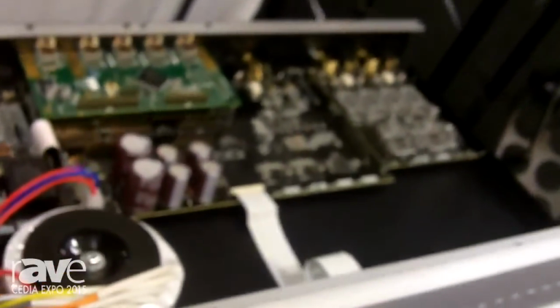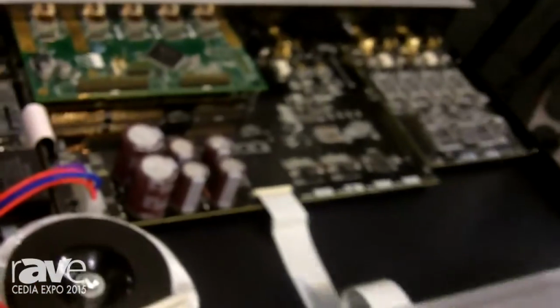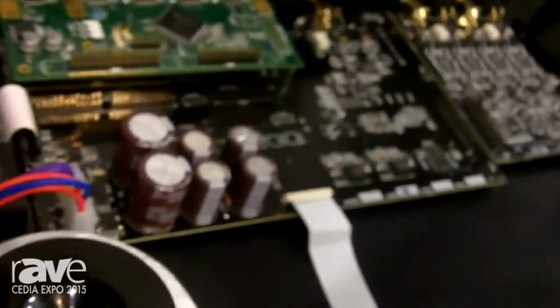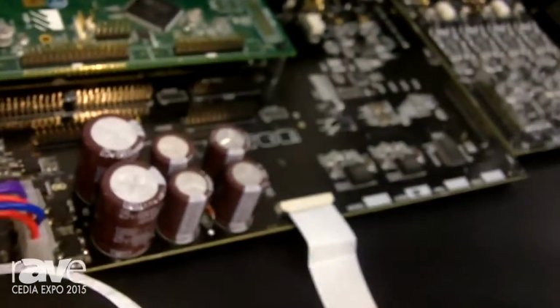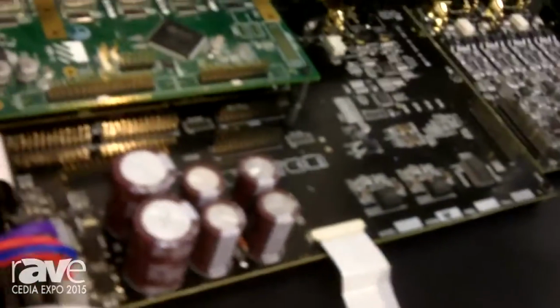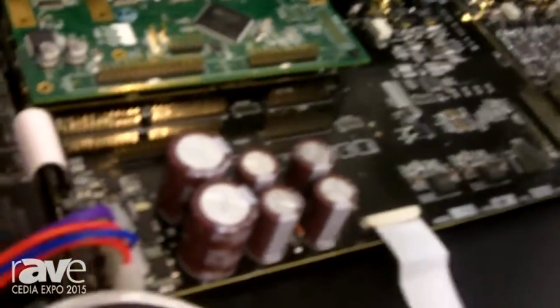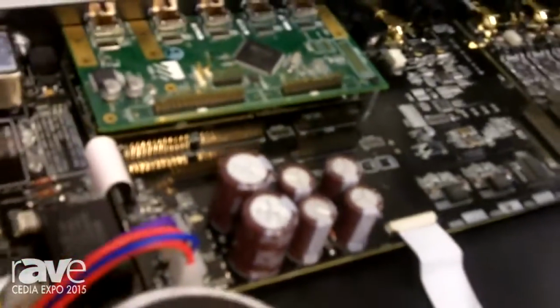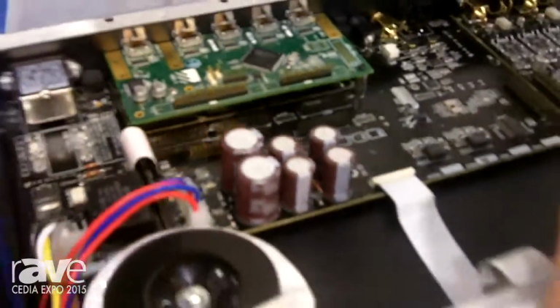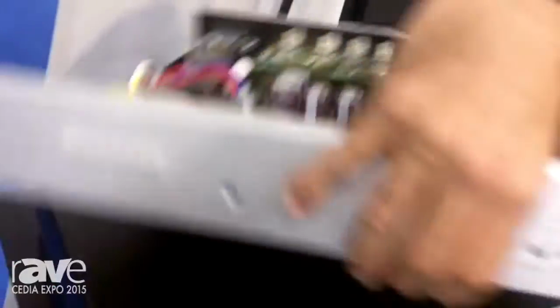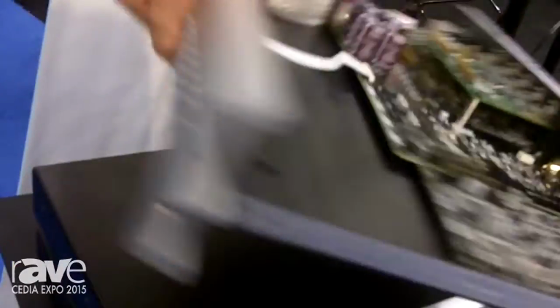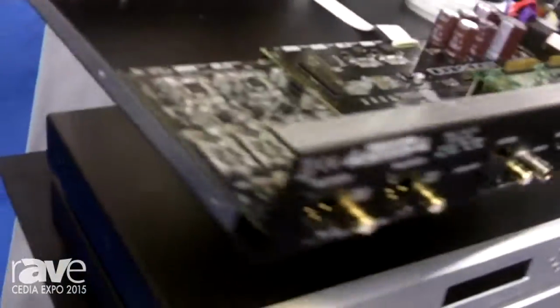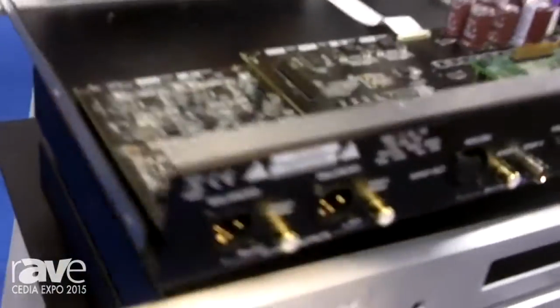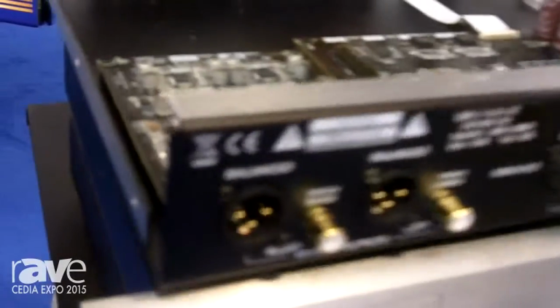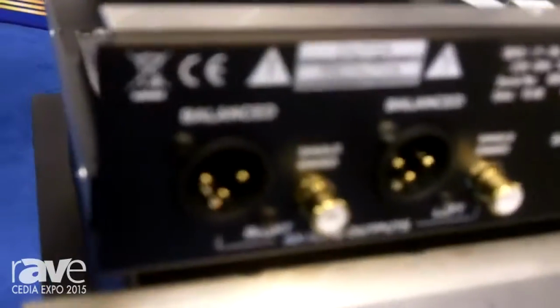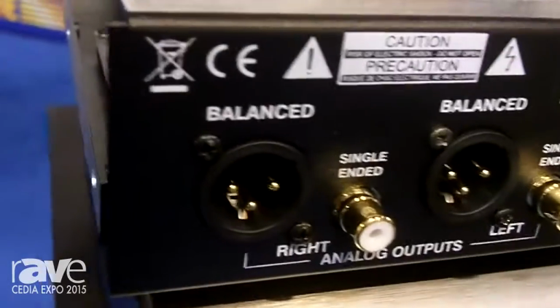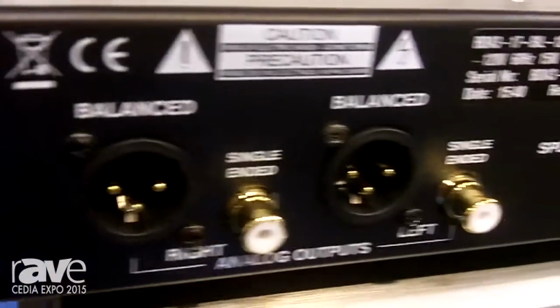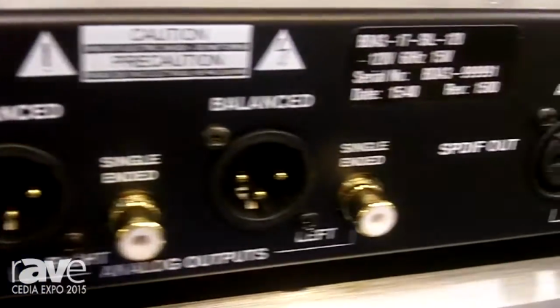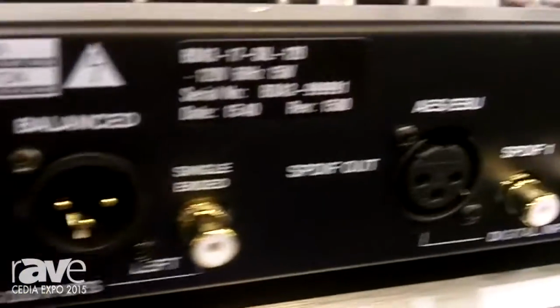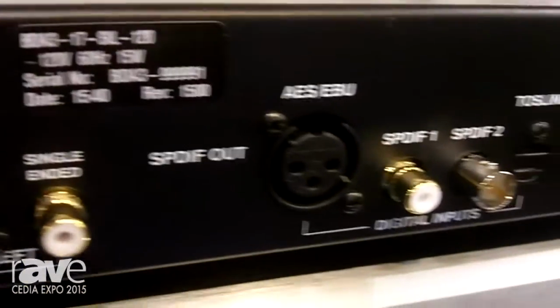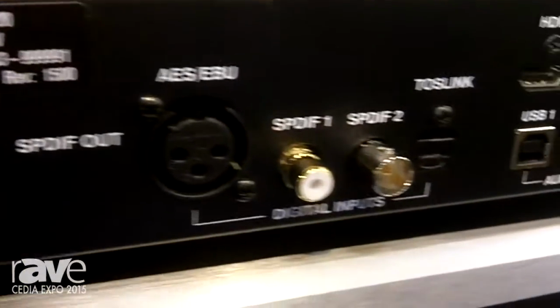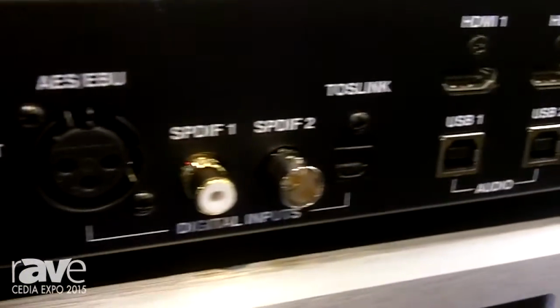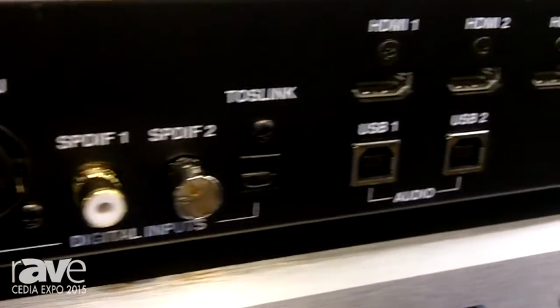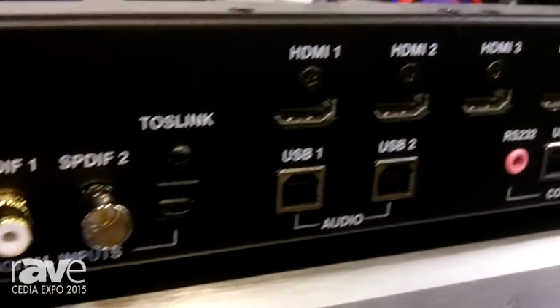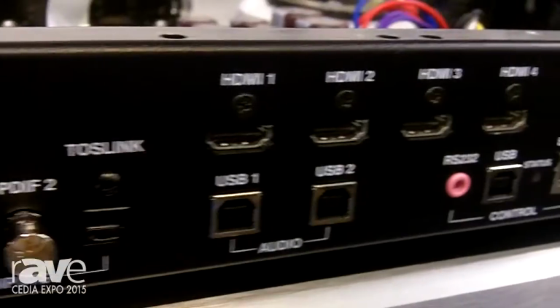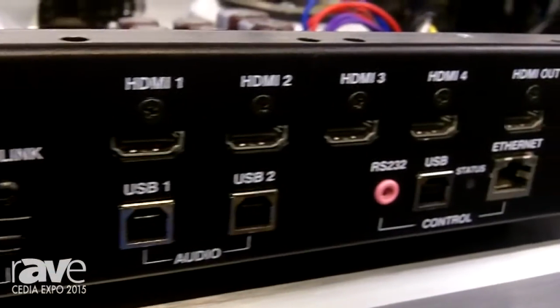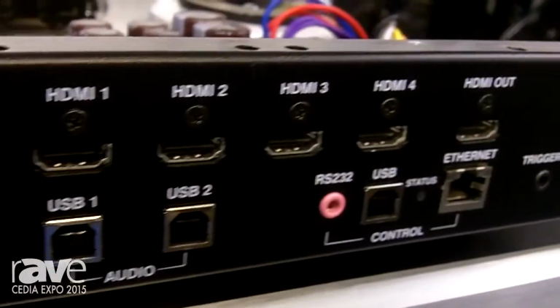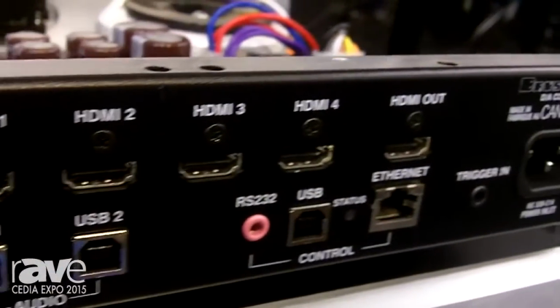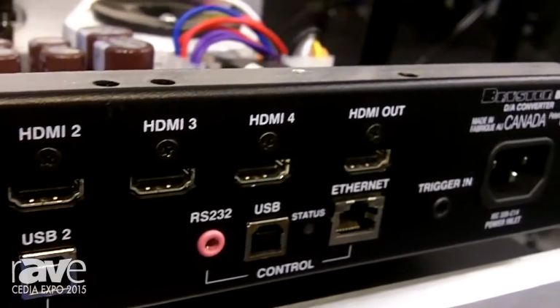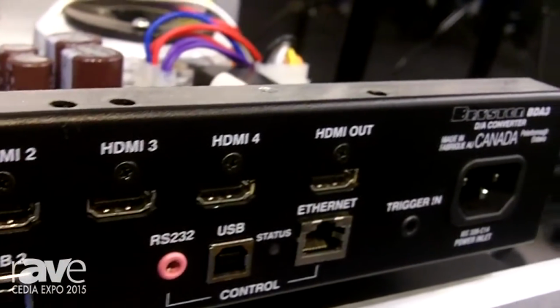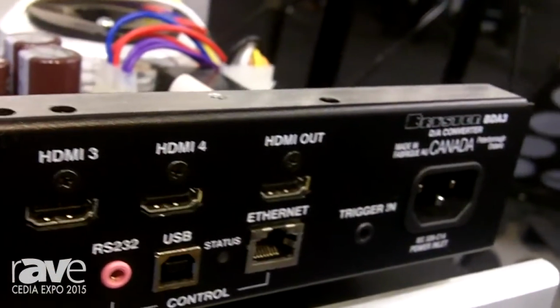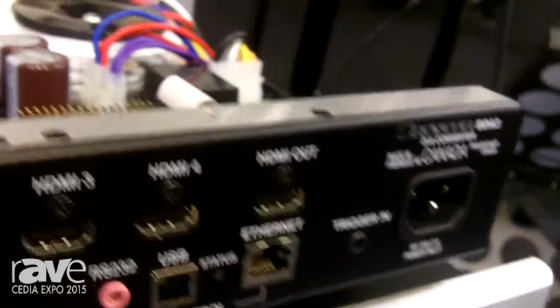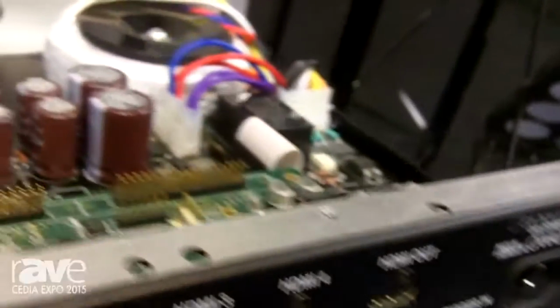The 10 inputs include both traditional PCM S/PDIF inputs, such as BNC, RCA, and AES-EBU. We also have two asynchronous USB inputs that you can use. These support up to PCM 384-32.